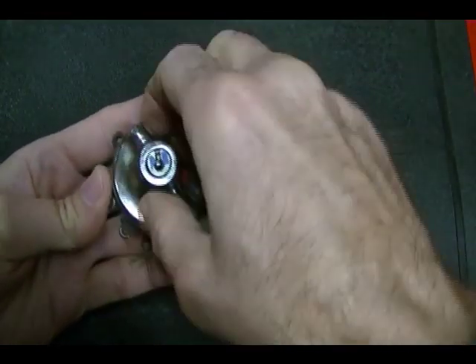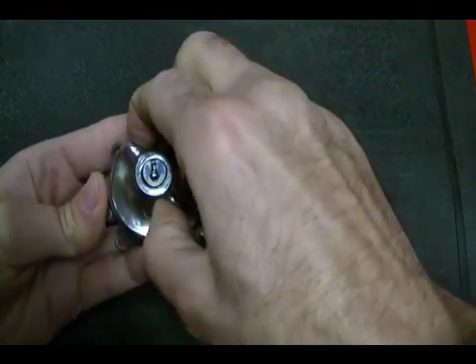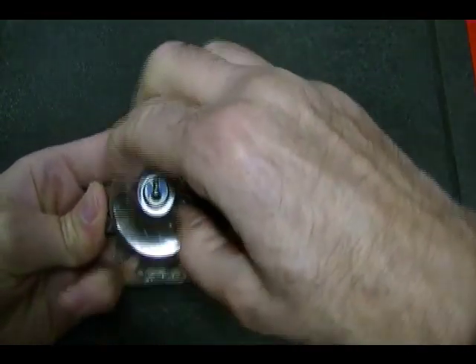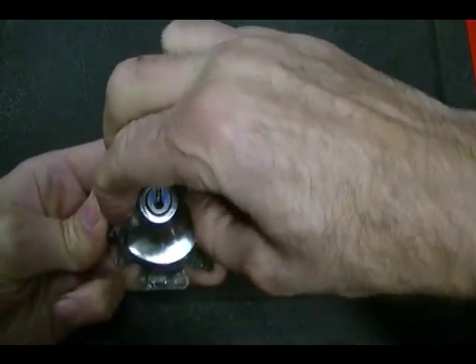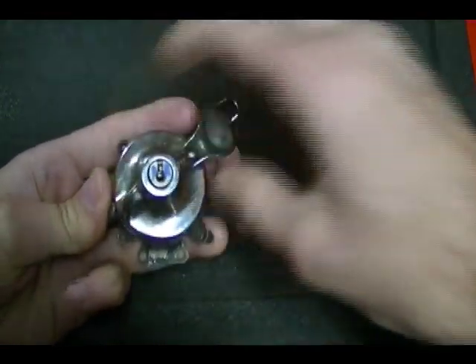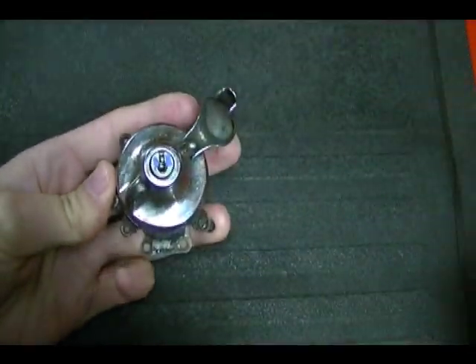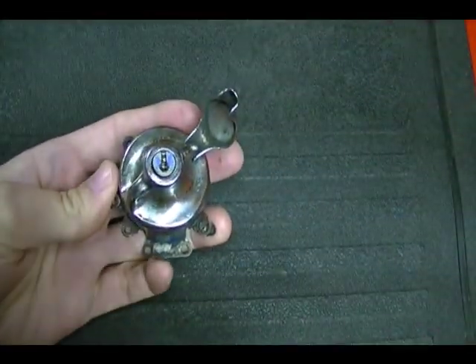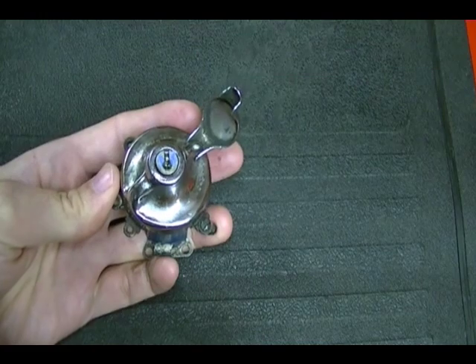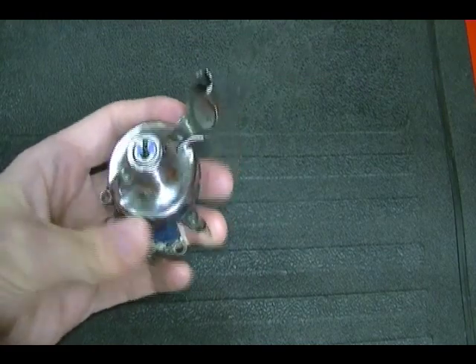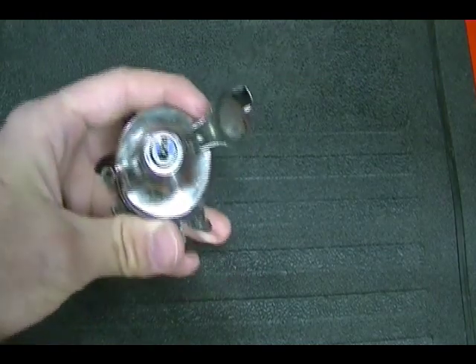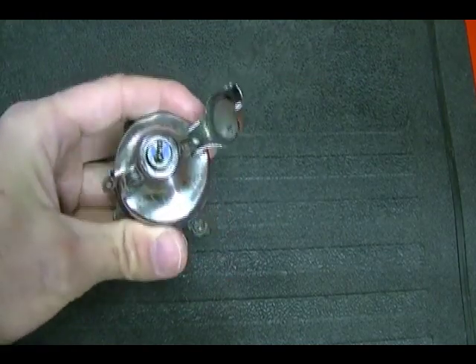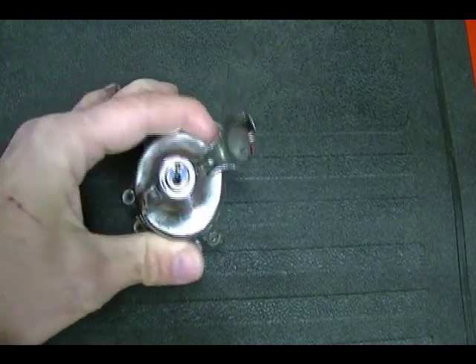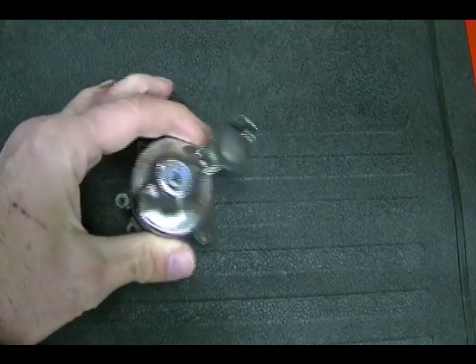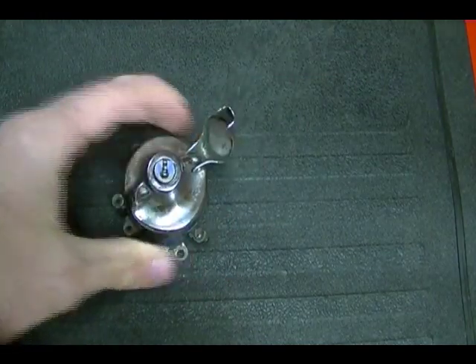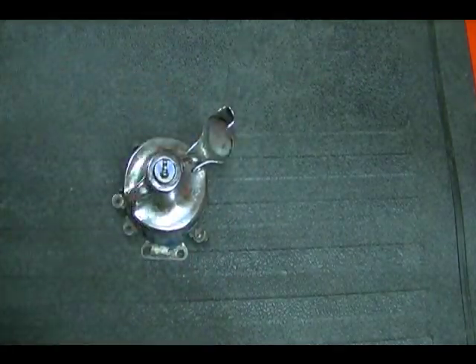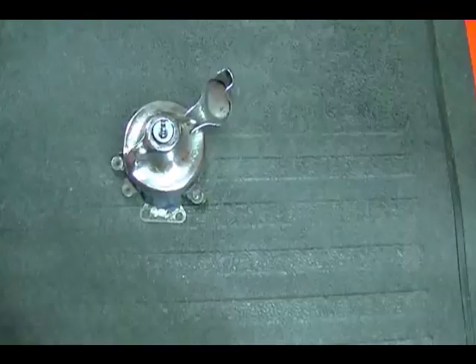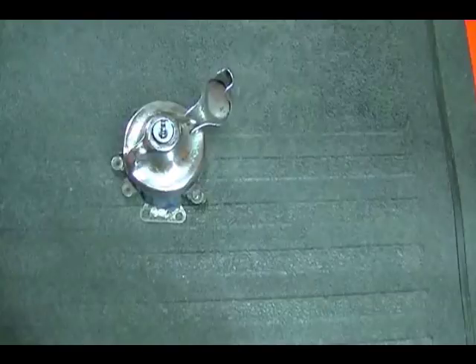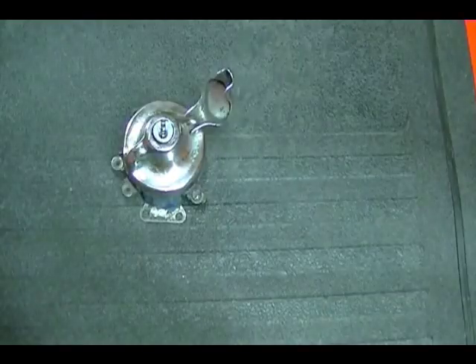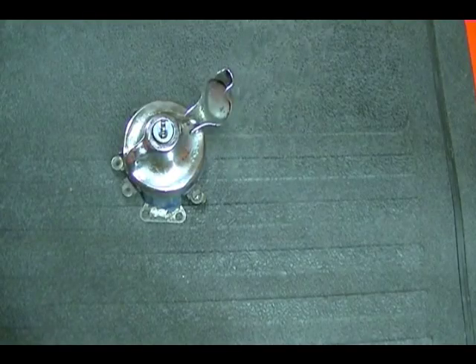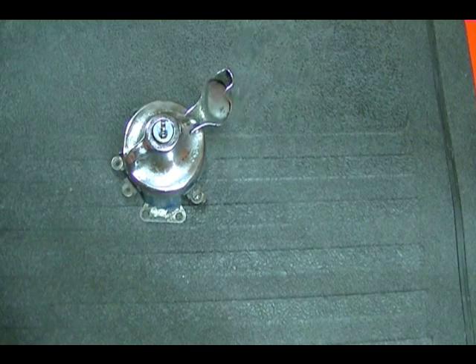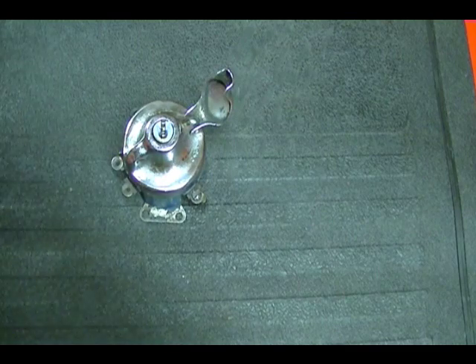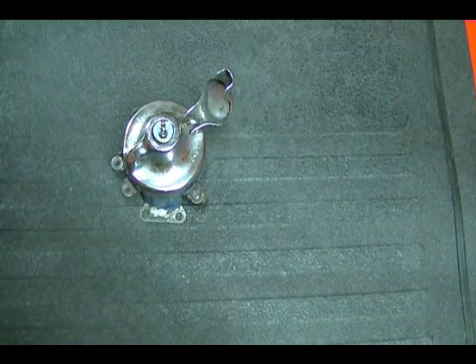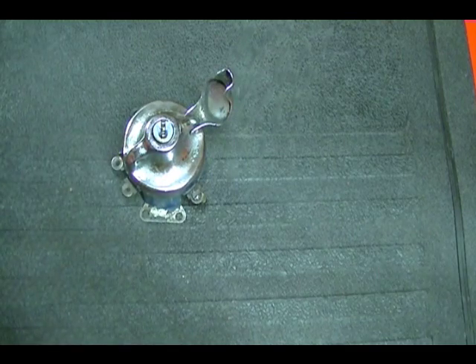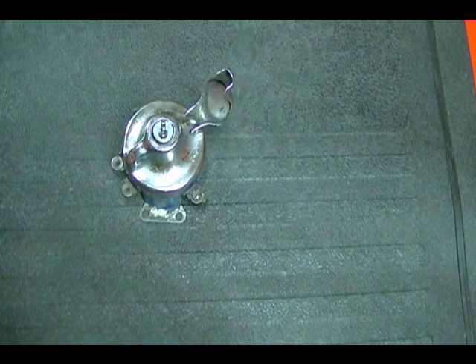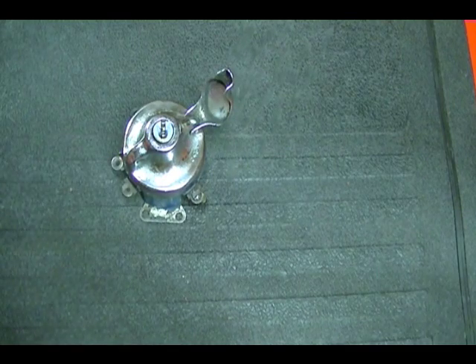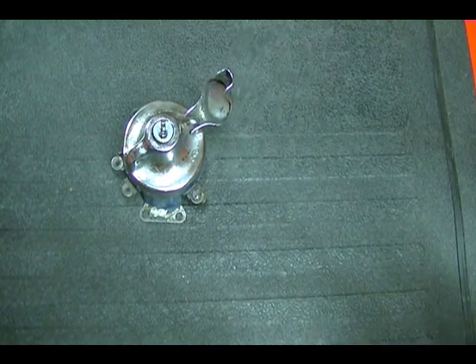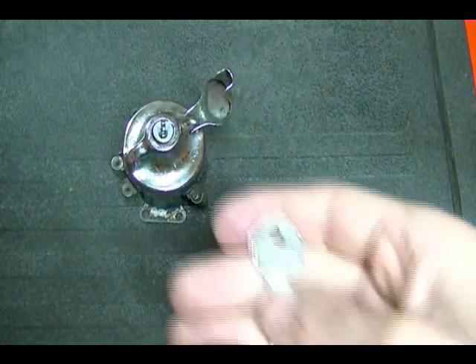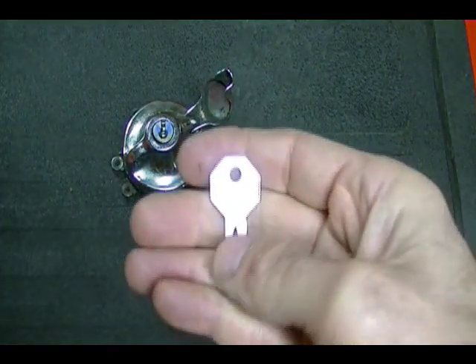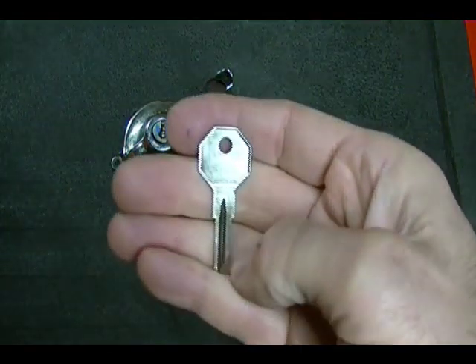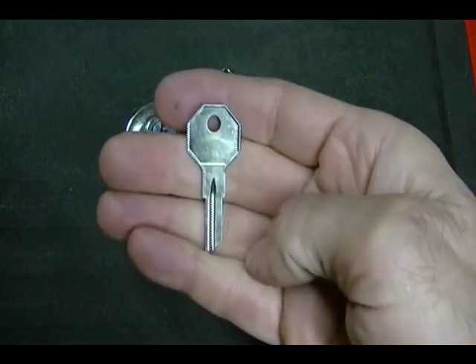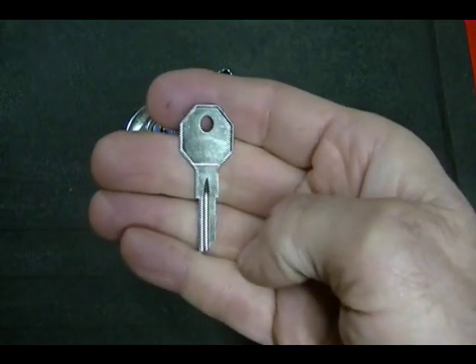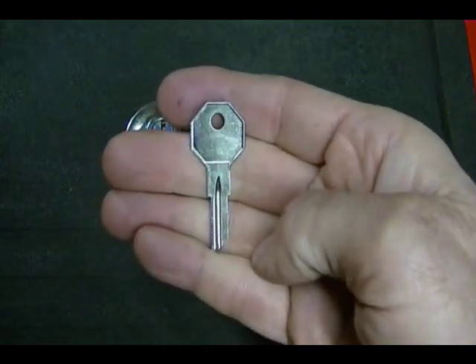I don't know what the logic is for the electrical switch. The key blank used for this lock is a B2 key, and that is a Briggs & Stratton part number.